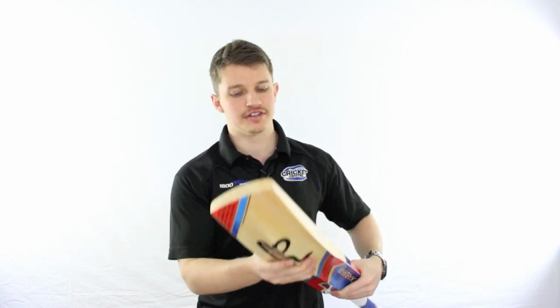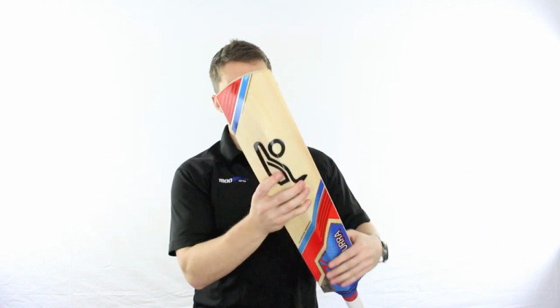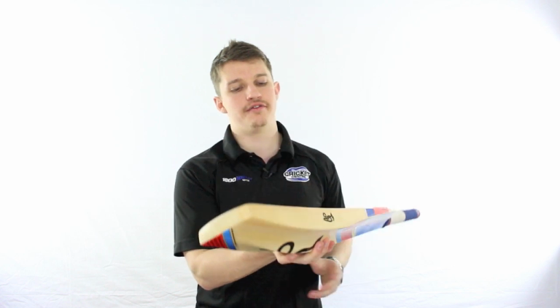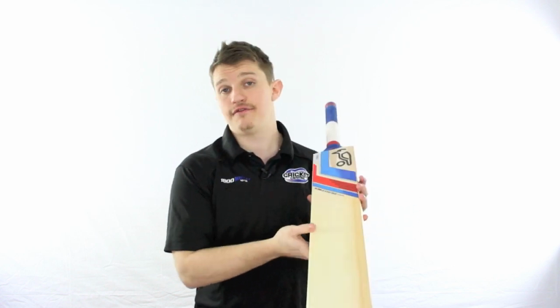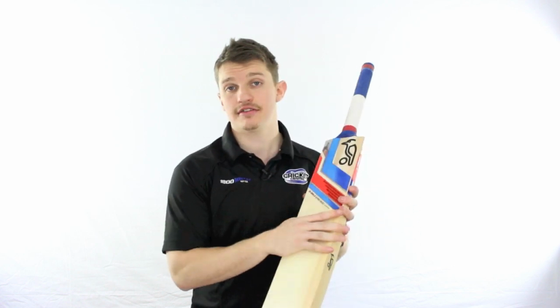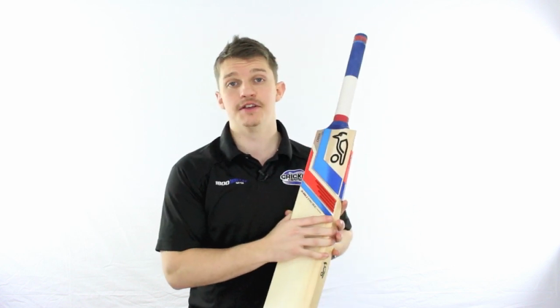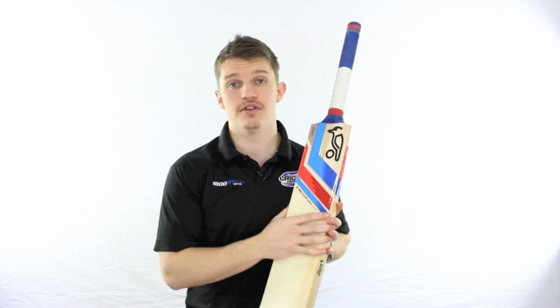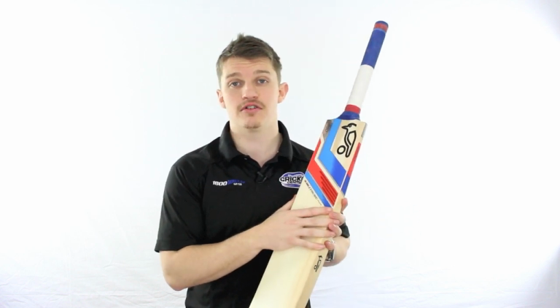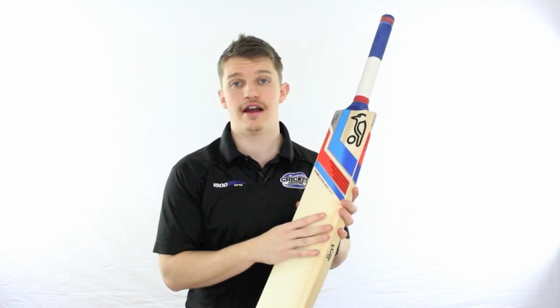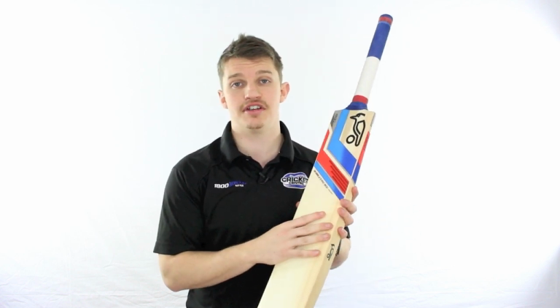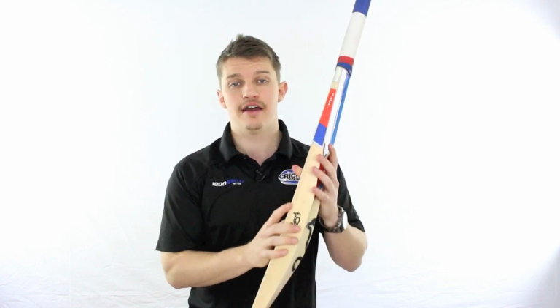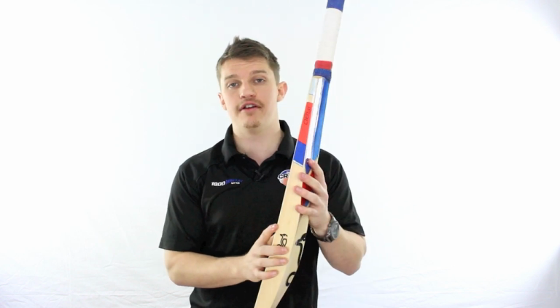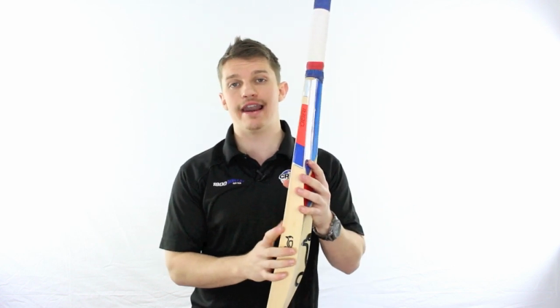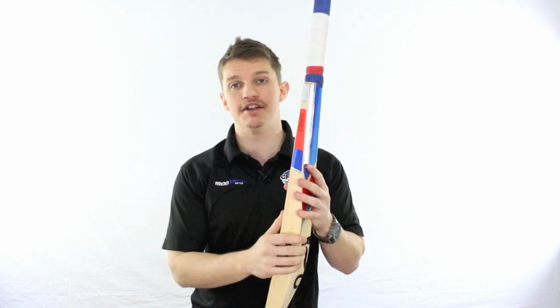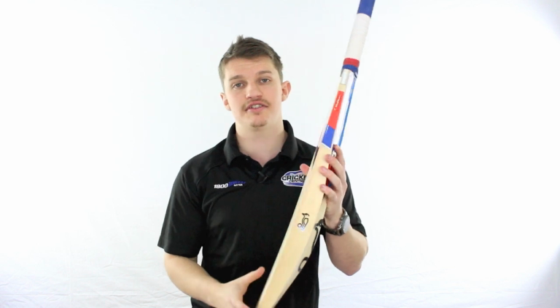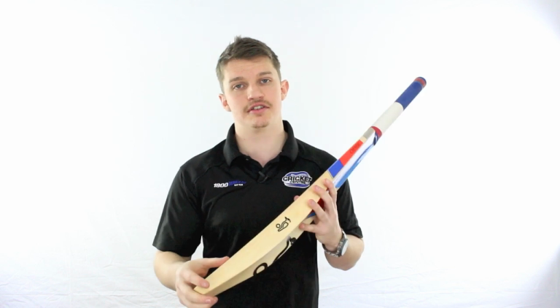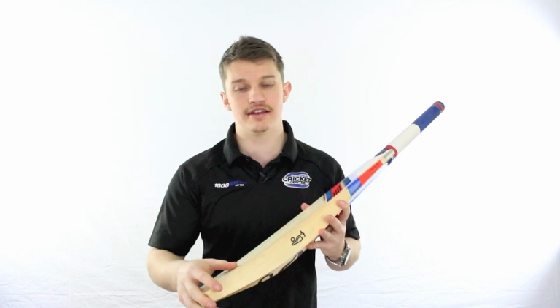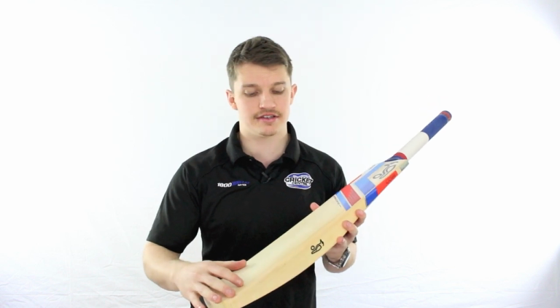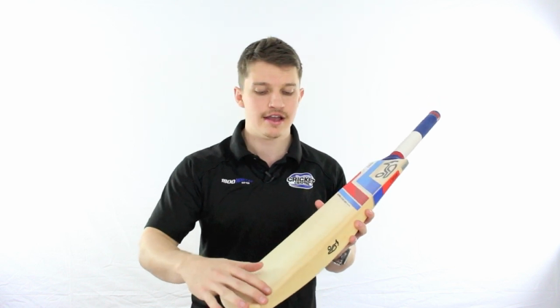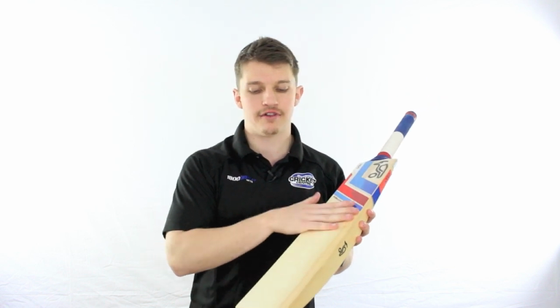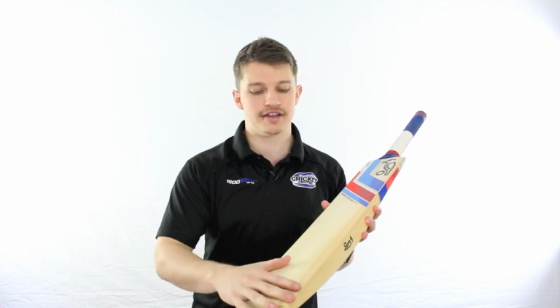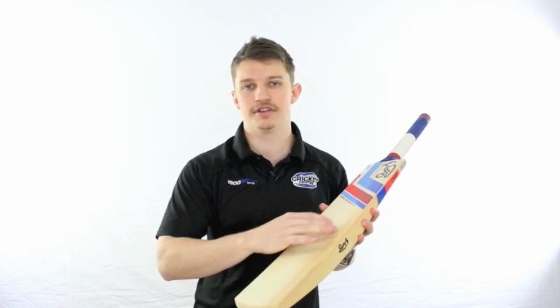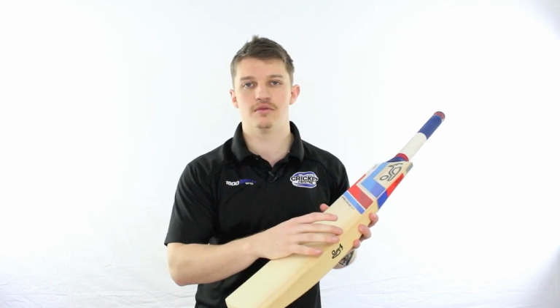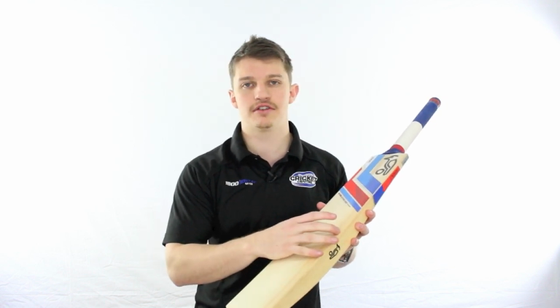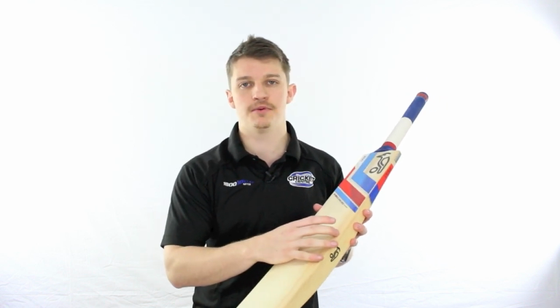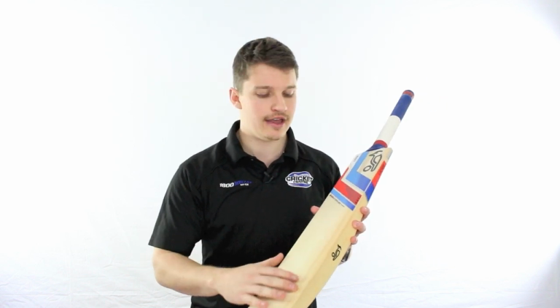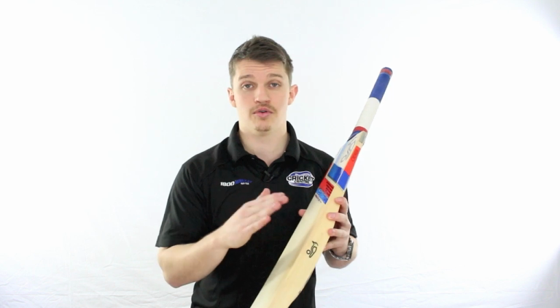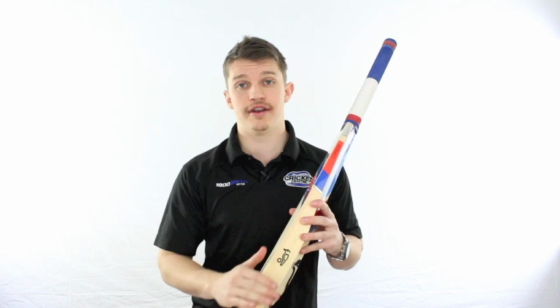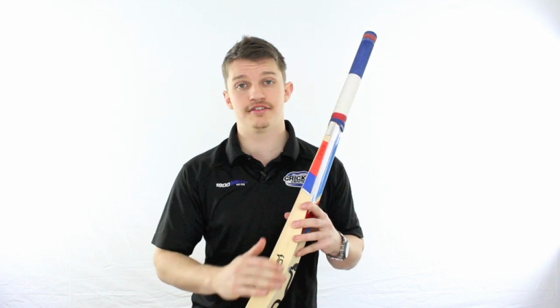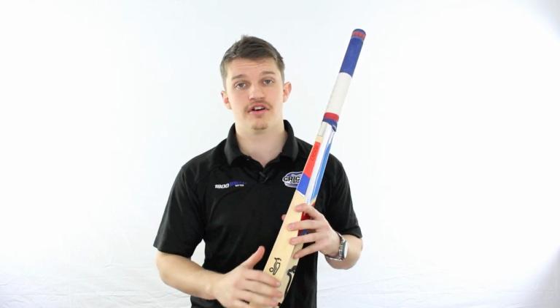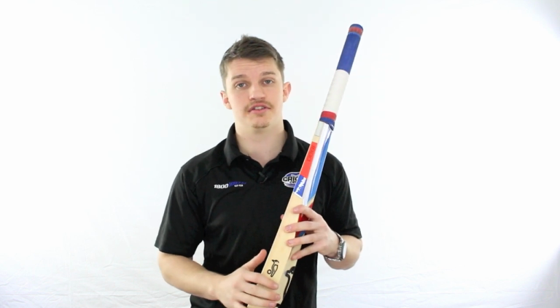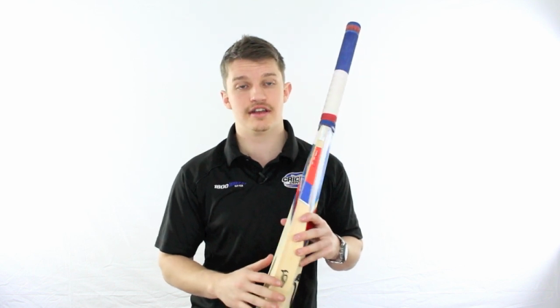It's got a very flat face as per the rest of the Kookaburra range this year, and very flat, large edges. That's just the trend these days — that flat face helps extend the width of the sweet spot, and it also enhances the size of those edges.